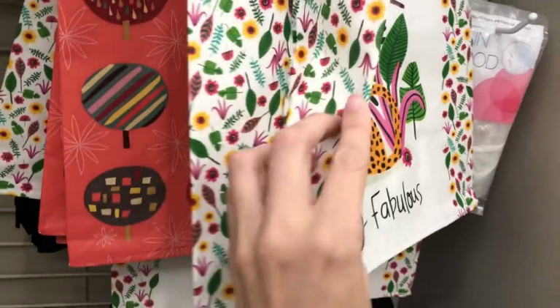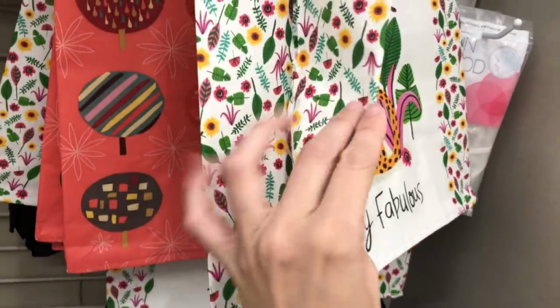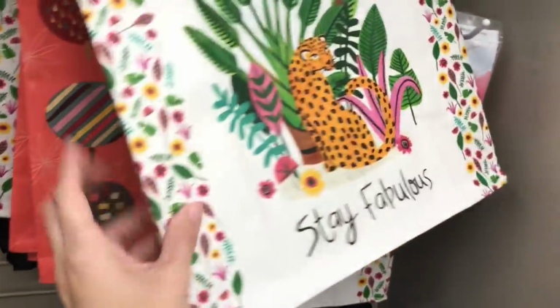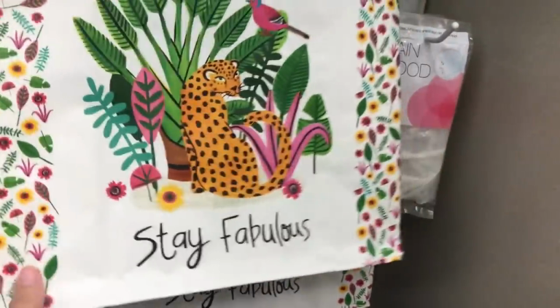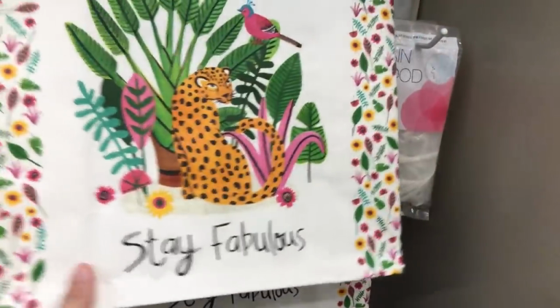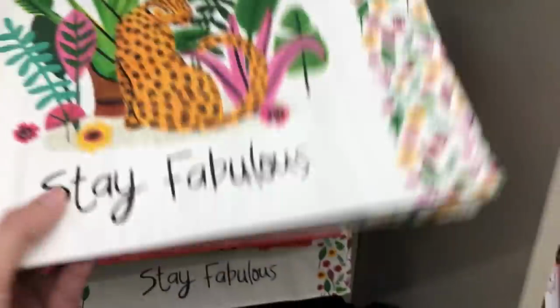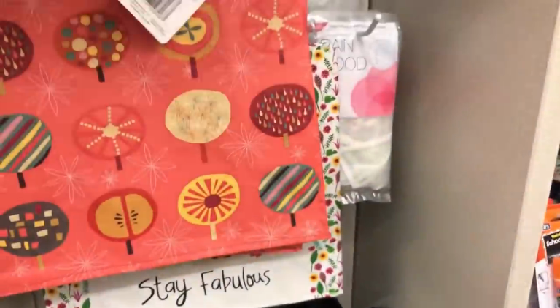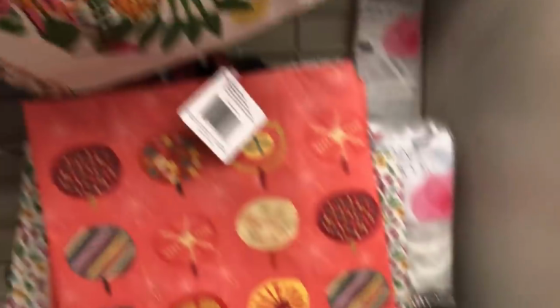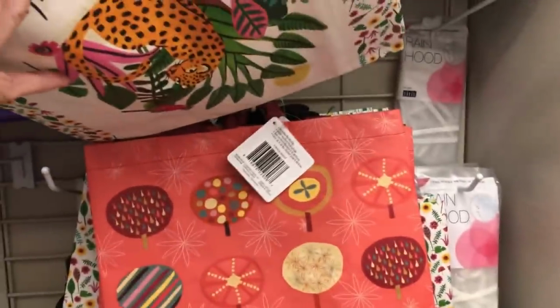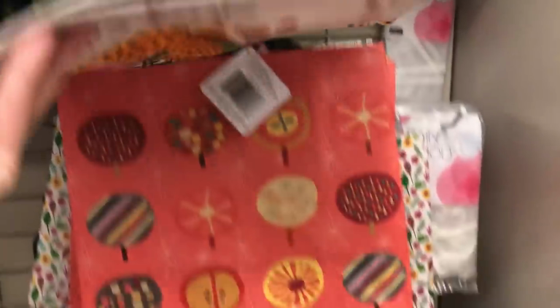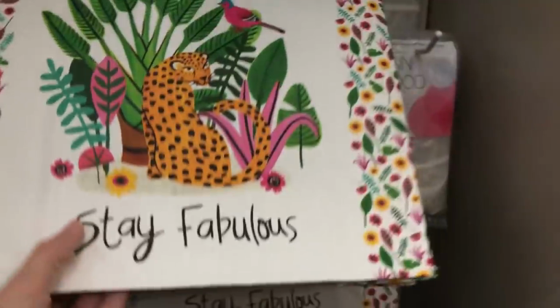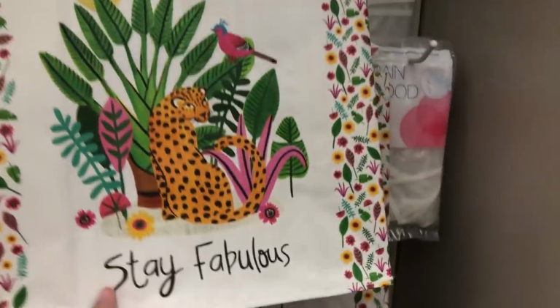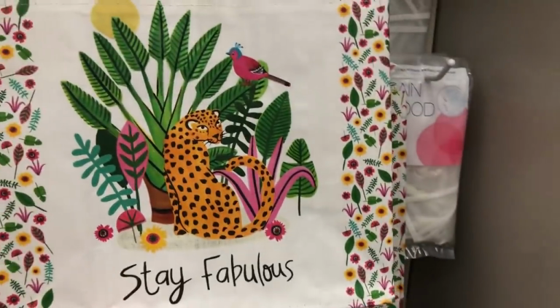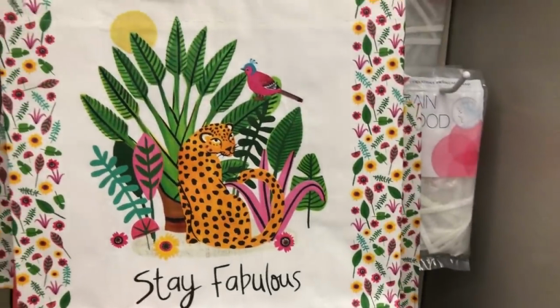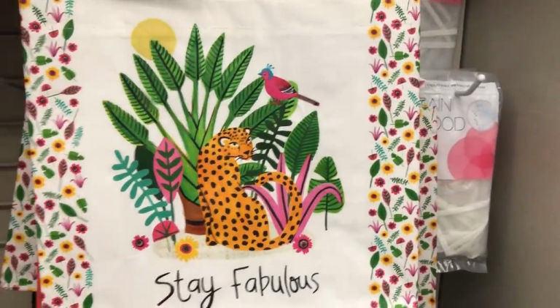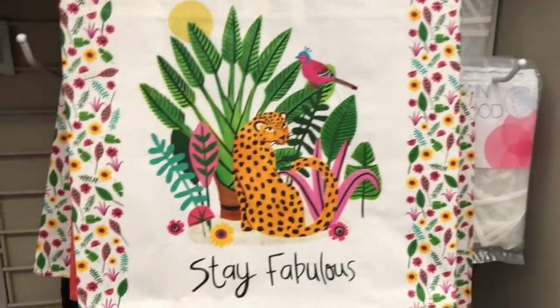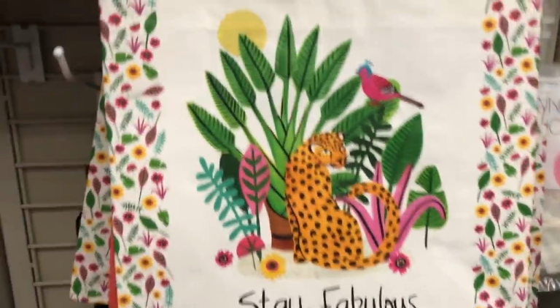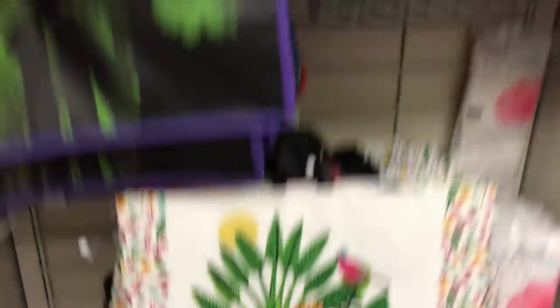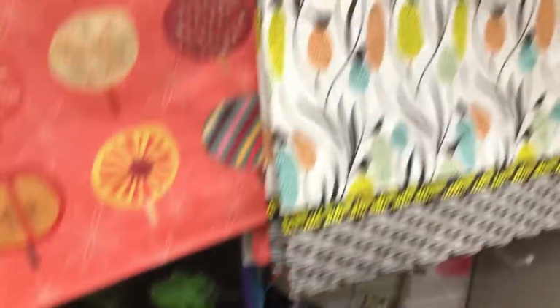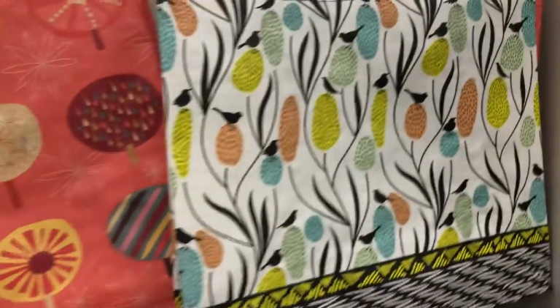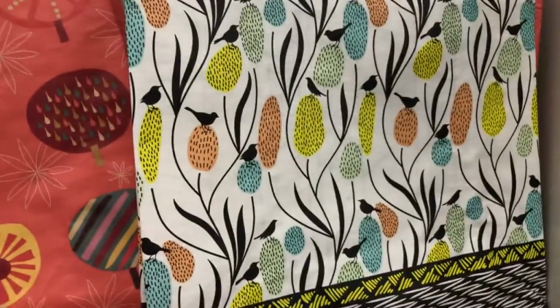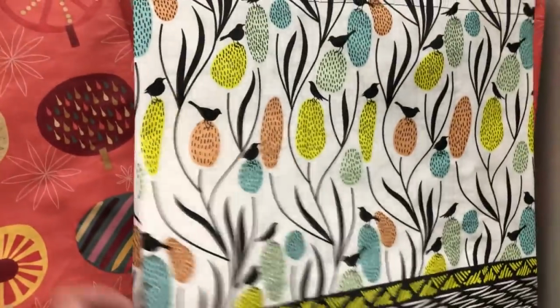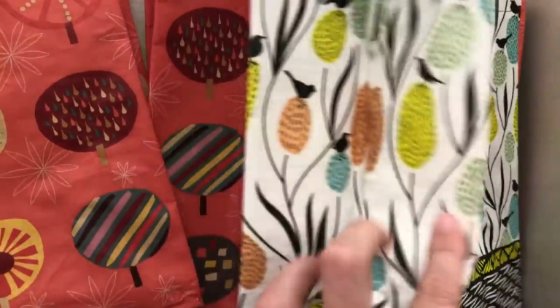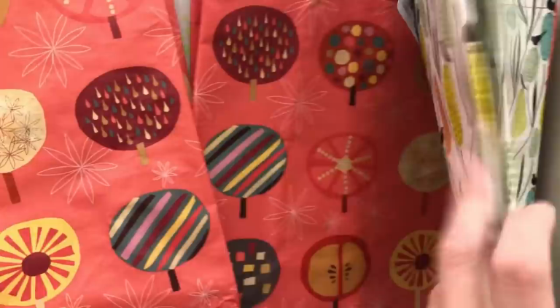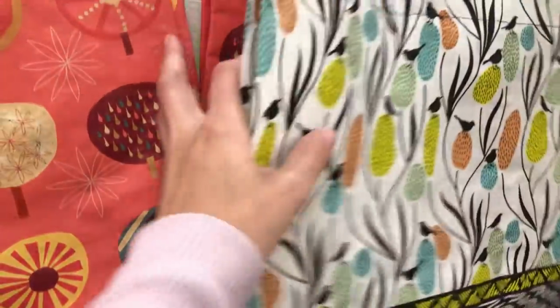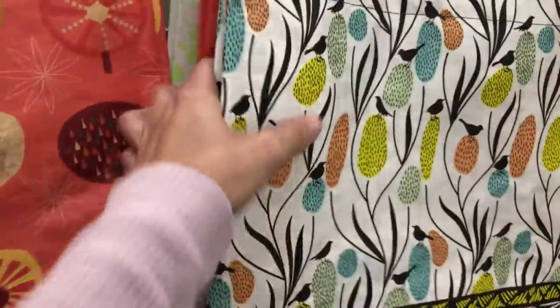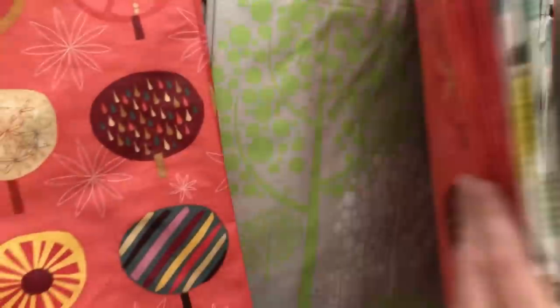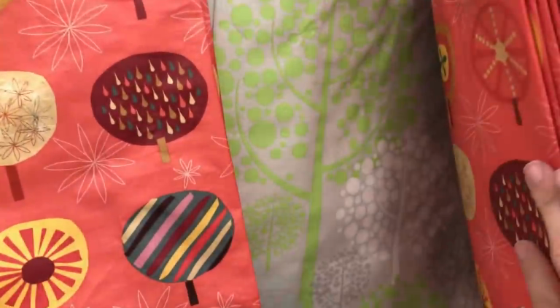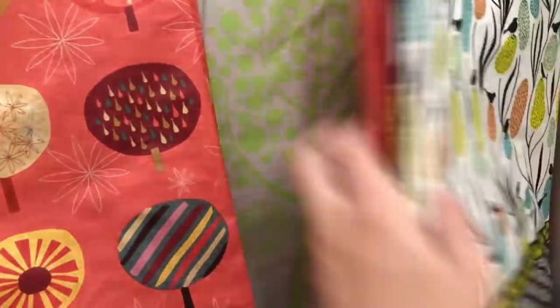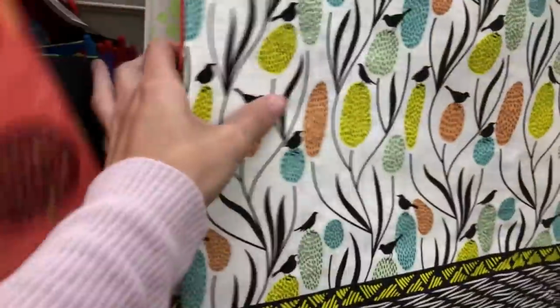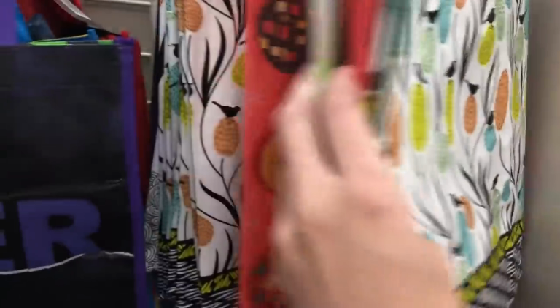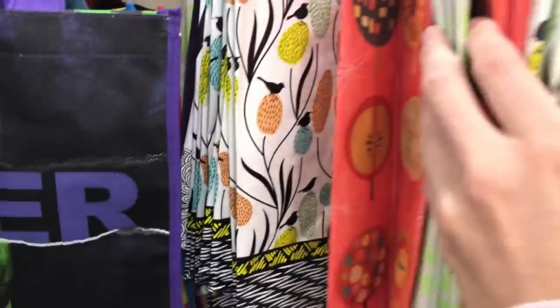I found some new tote bags and I wanted to include those in this video as well. The cheetah one is just so bougie — look at her! But really cute. There were a couple of other little patterns I wasn't really interested in, but I put them in this video so you could see what I was finding.